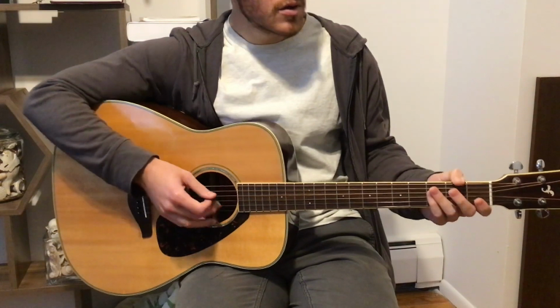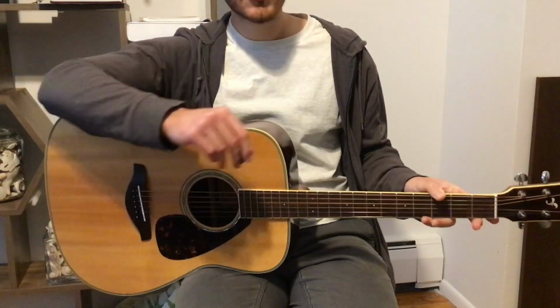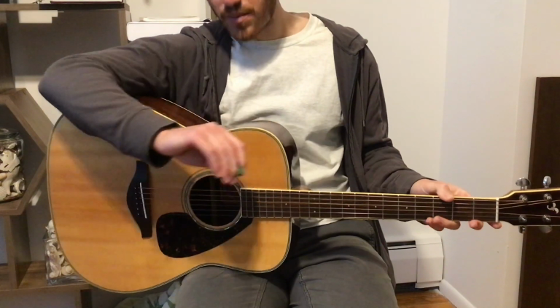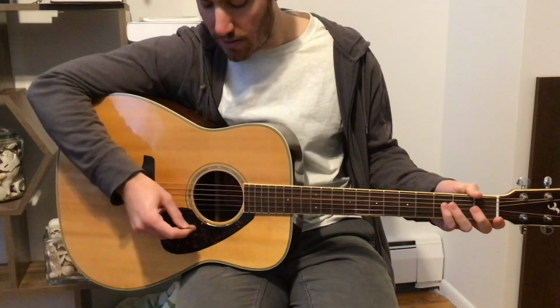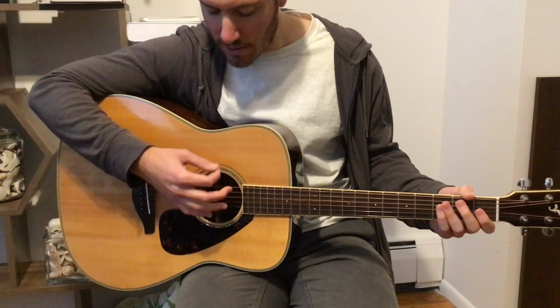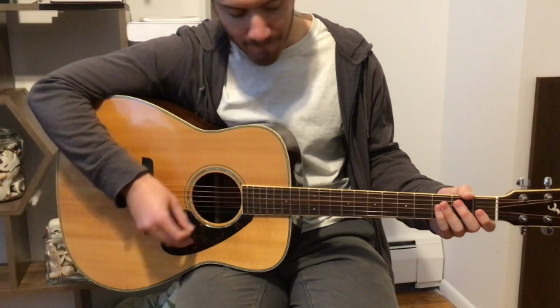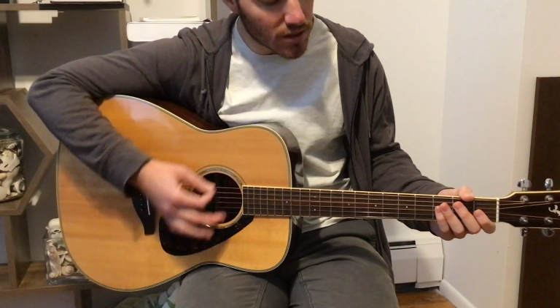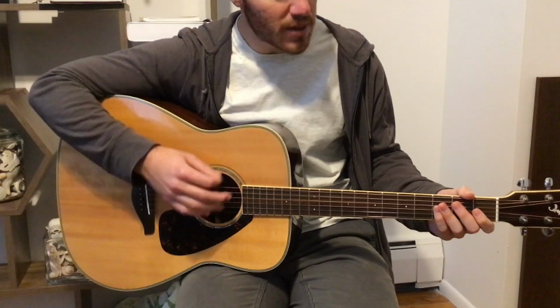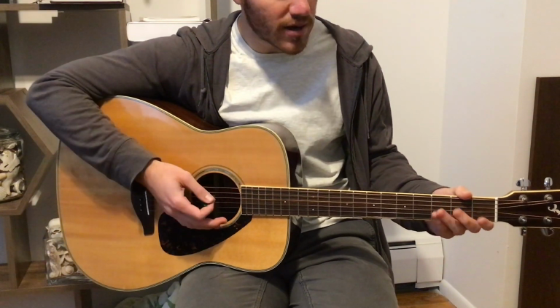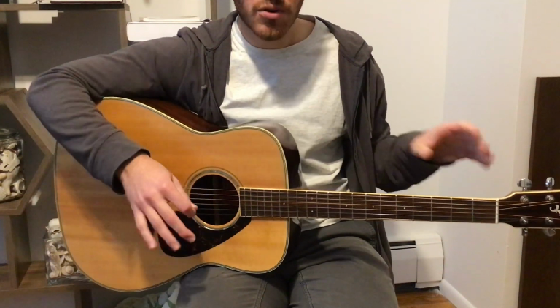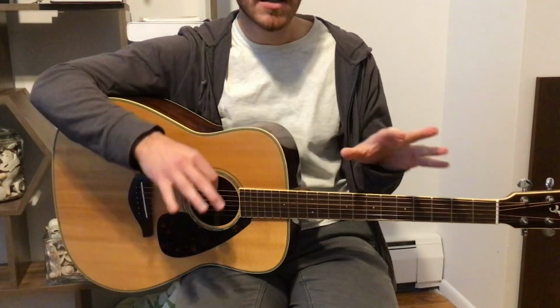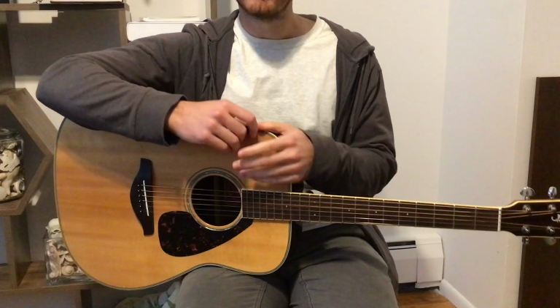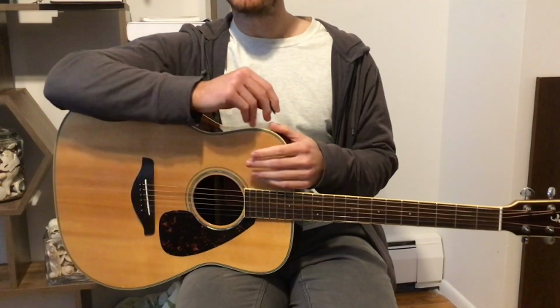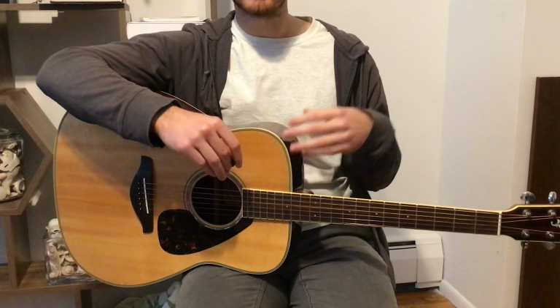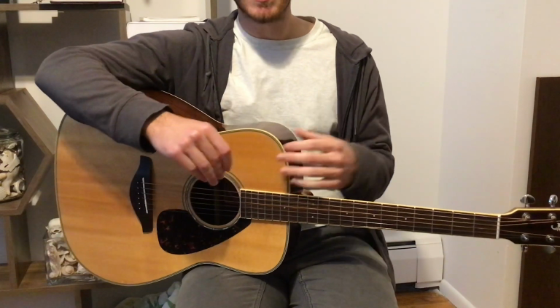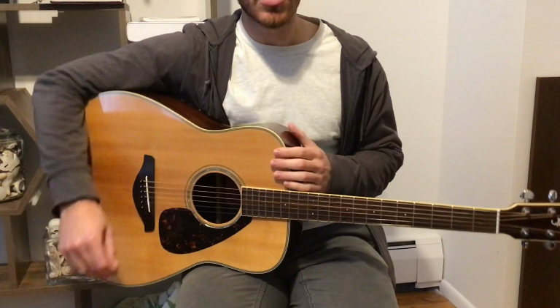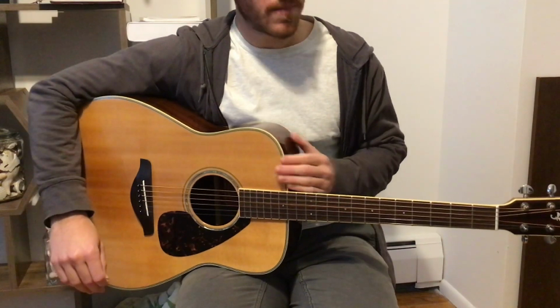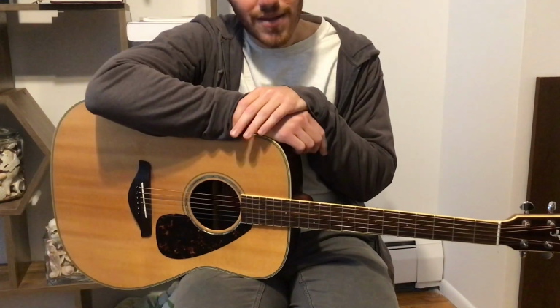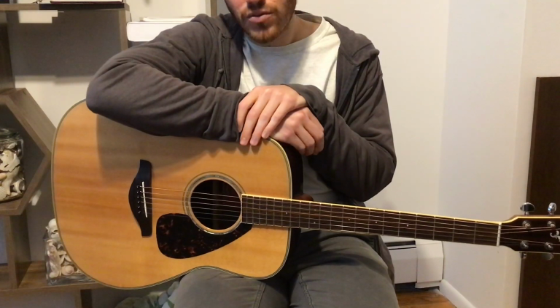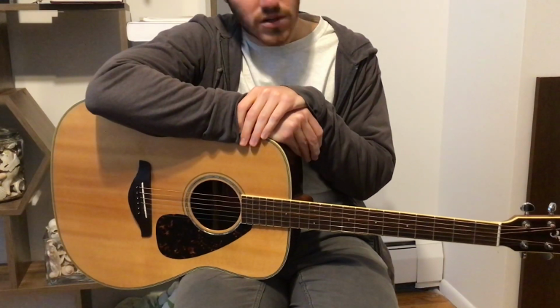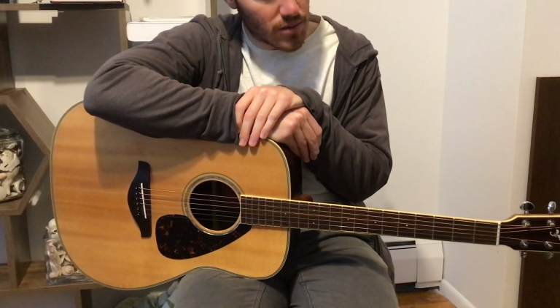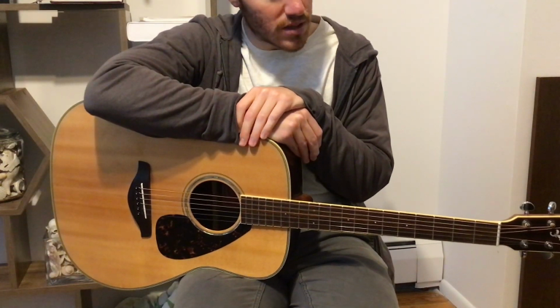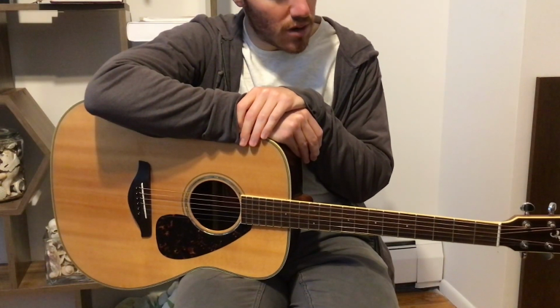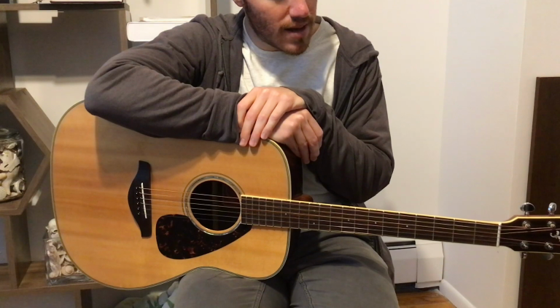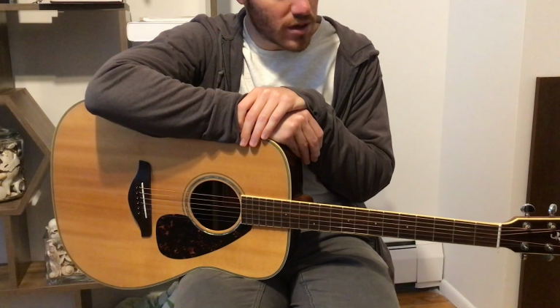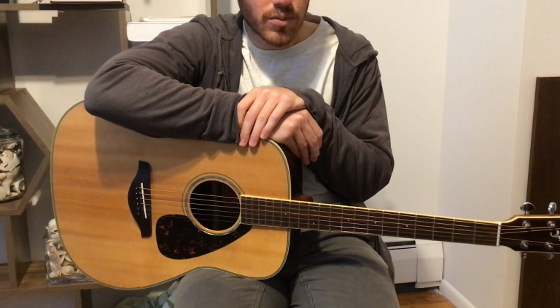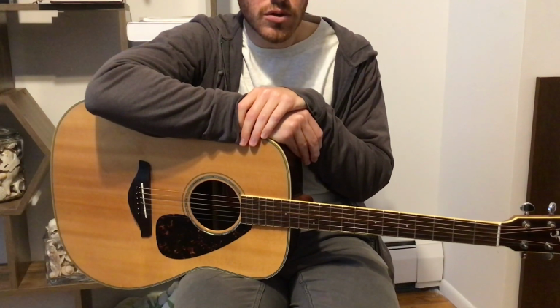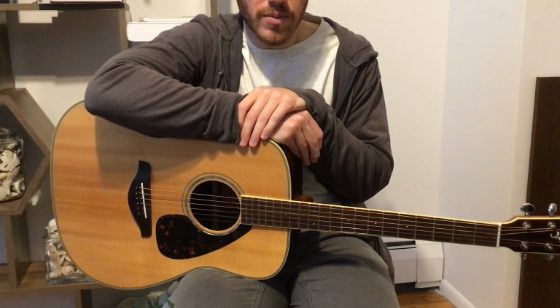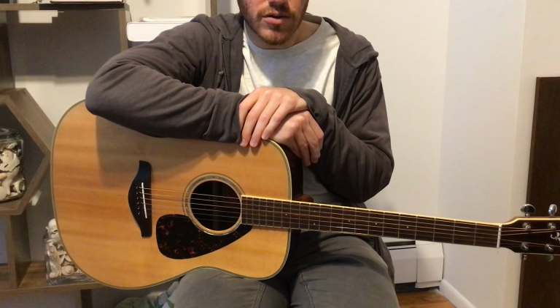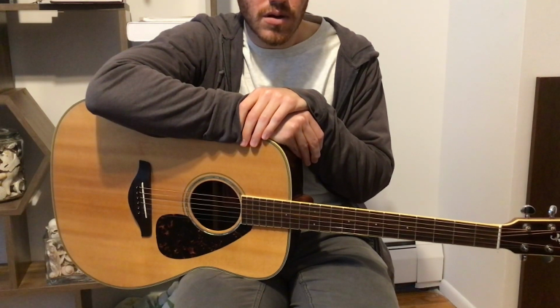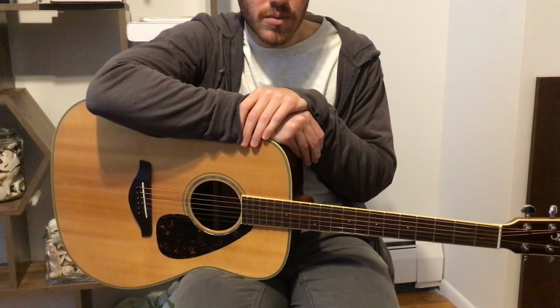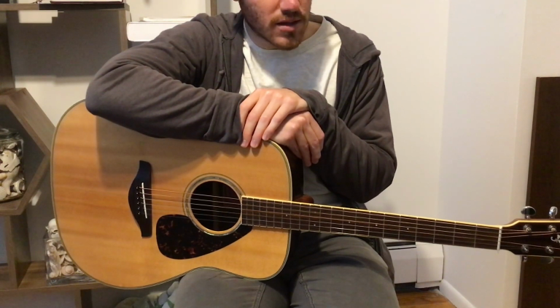So that's the strumming pattern — it's really just going up and down, and it's good practice for when you're just starting to get into strumming. It's a pretty simple song and a pretty simple strumming pattern, so practice that.